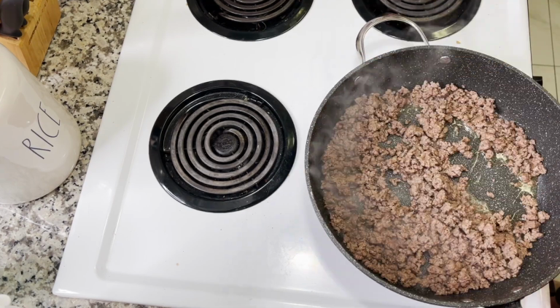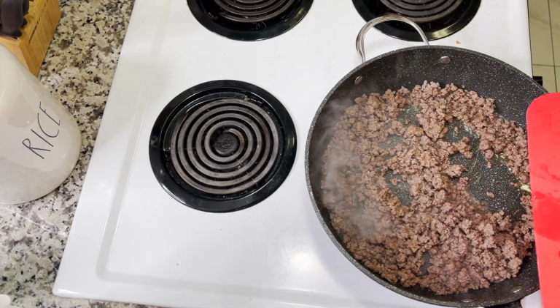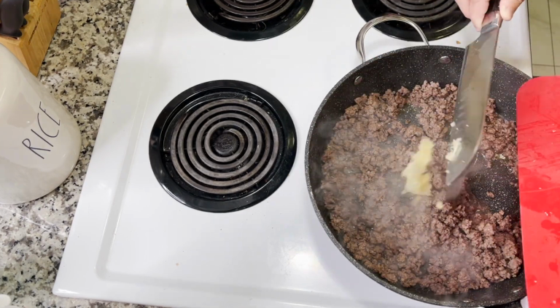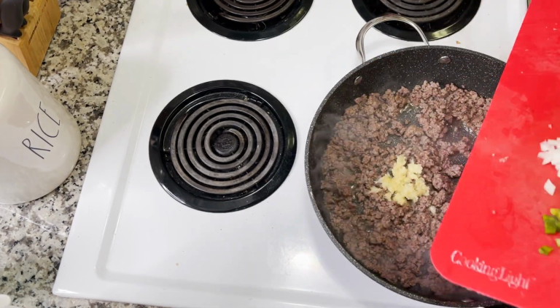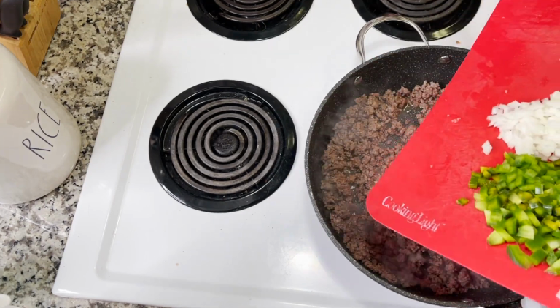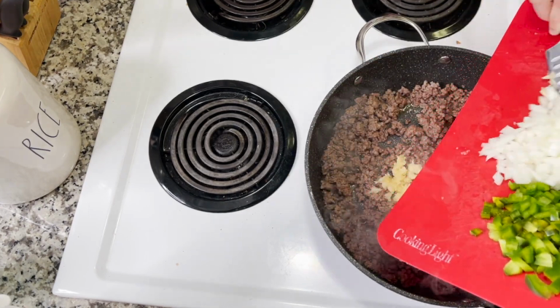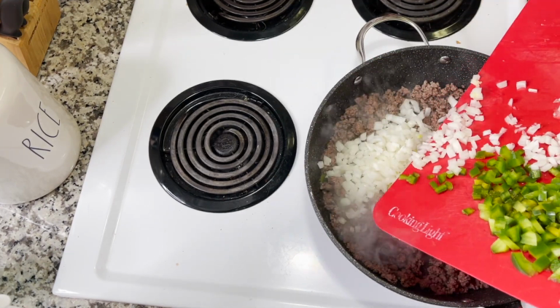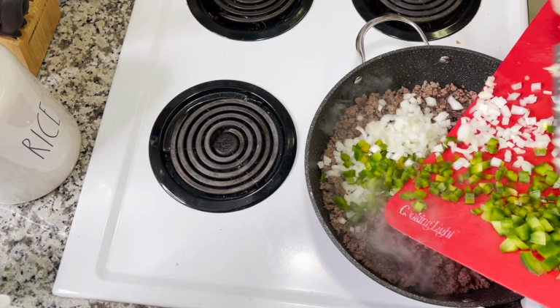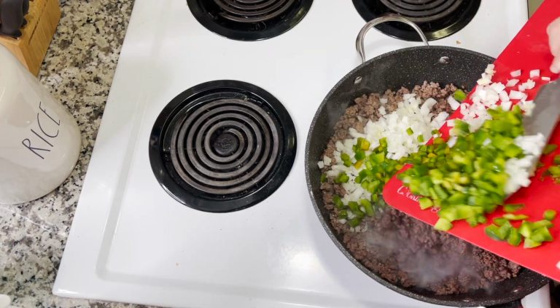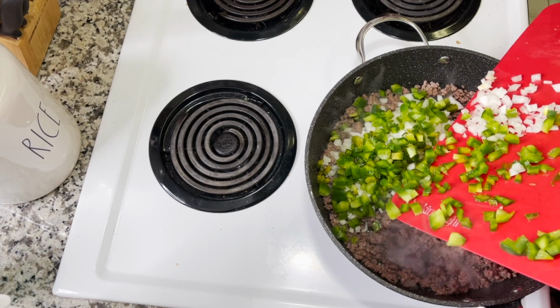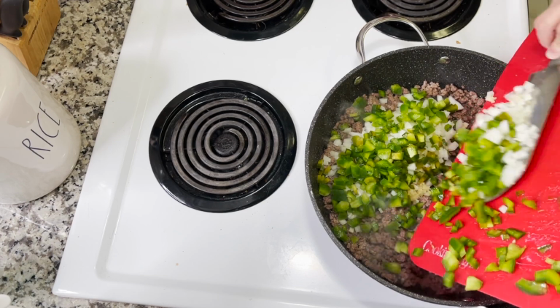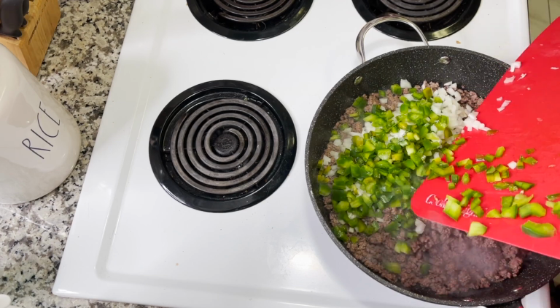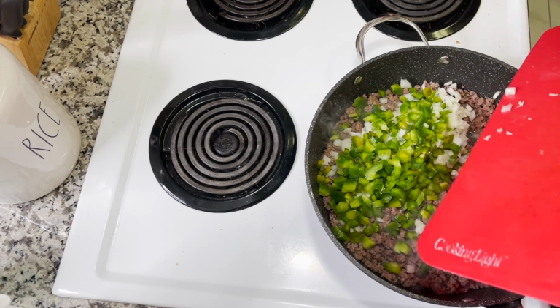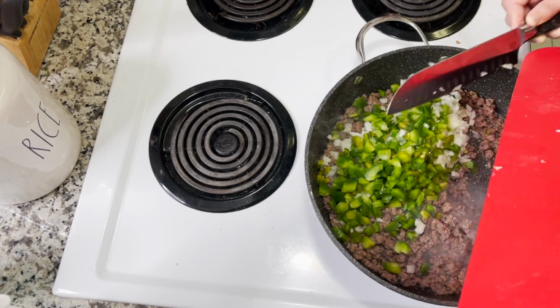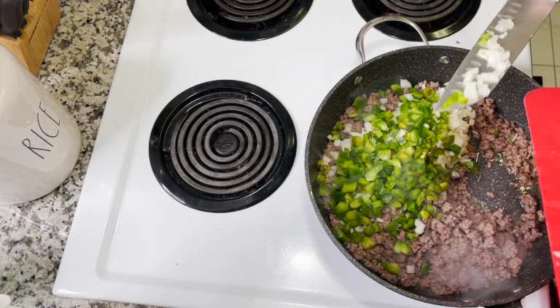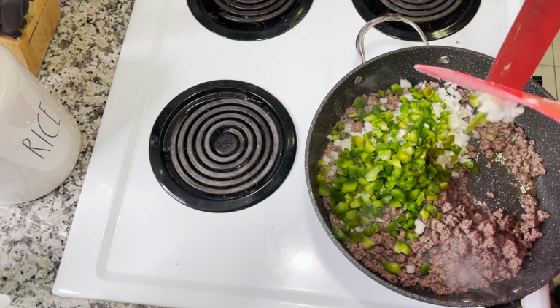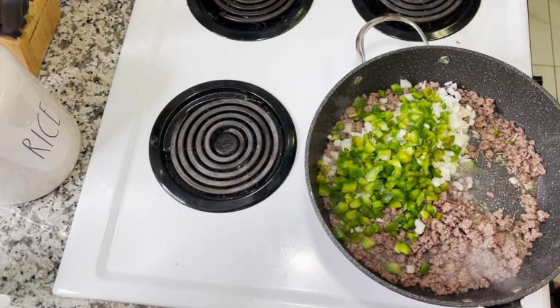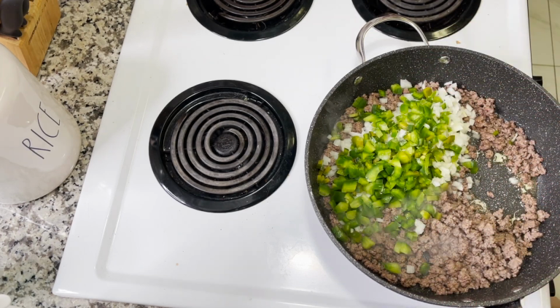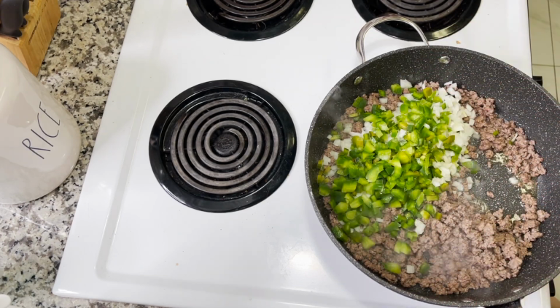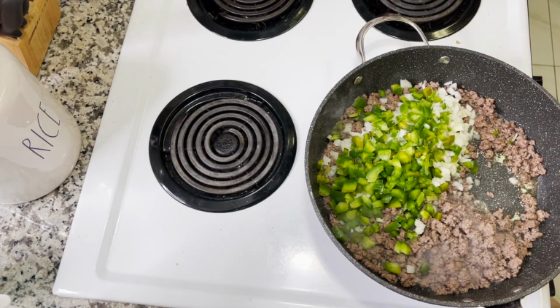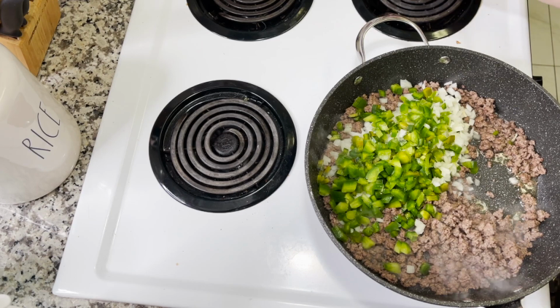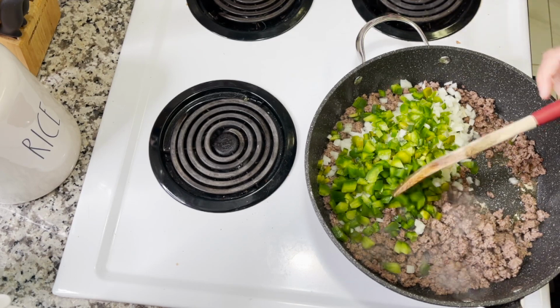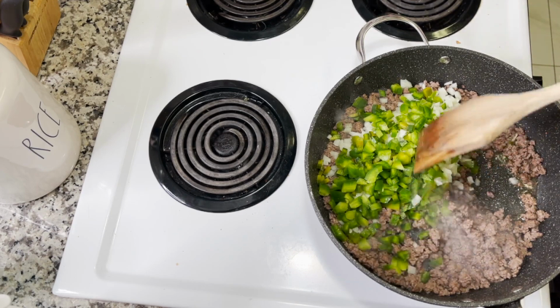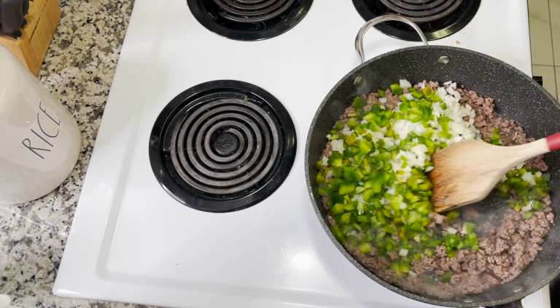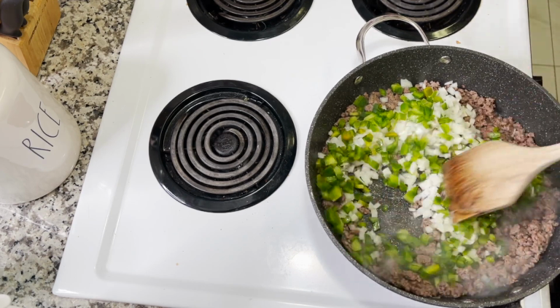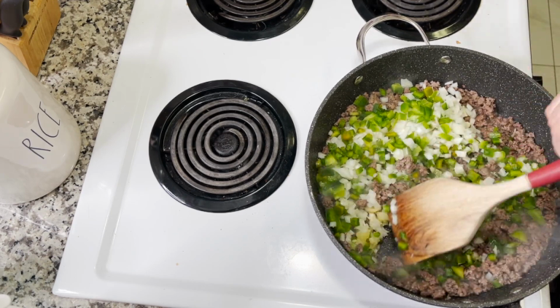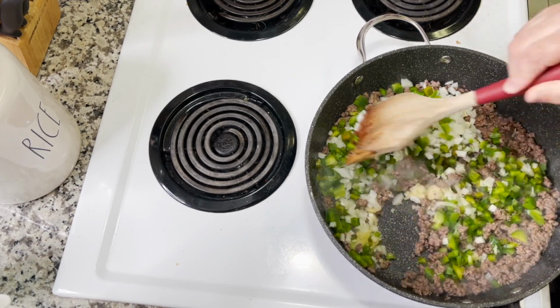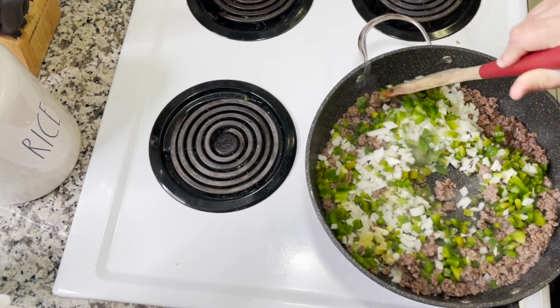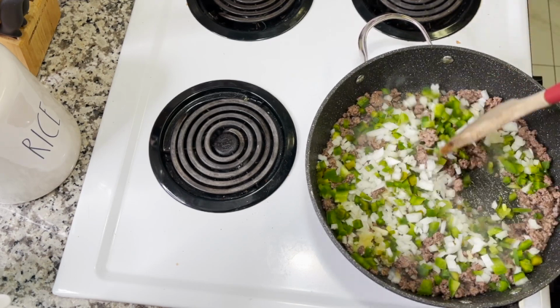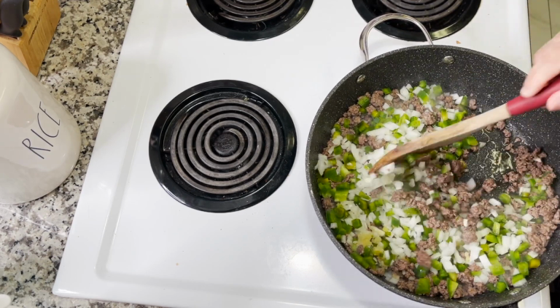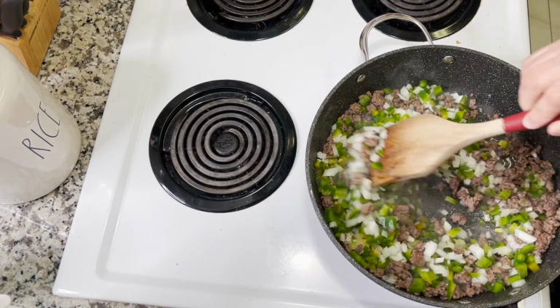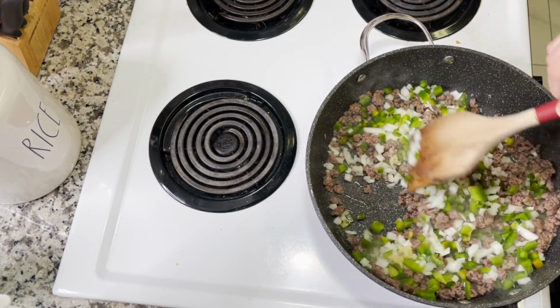Now that the meat is cooked, I'm adding in one to two tablespoons of minced garlic, then those diced onions and bell peppers. I'm stirring those around and letting them start to soften up.